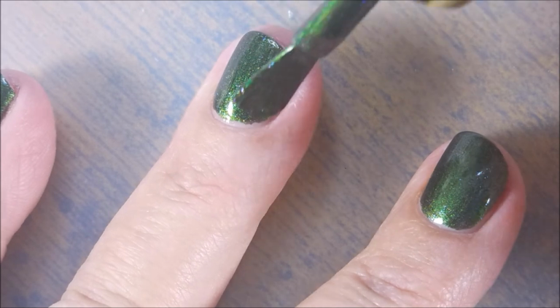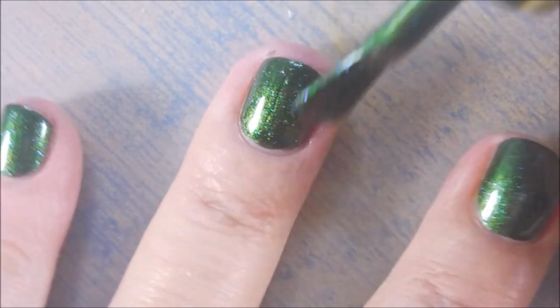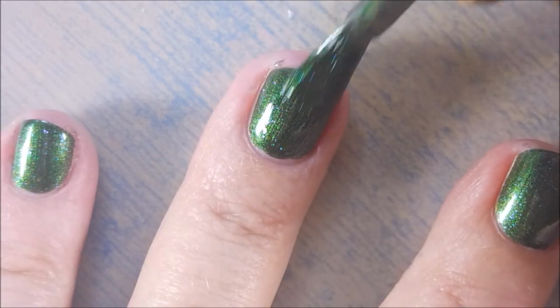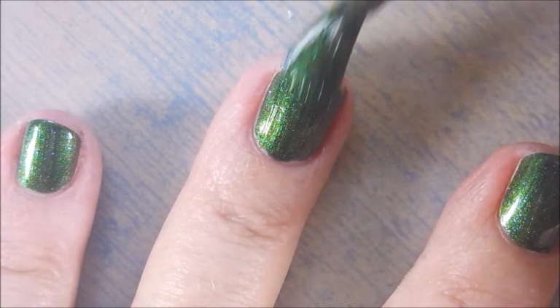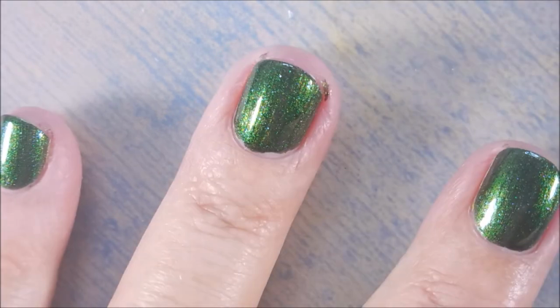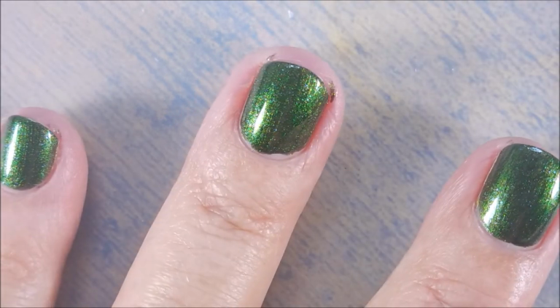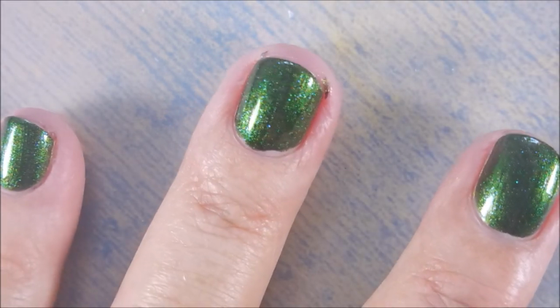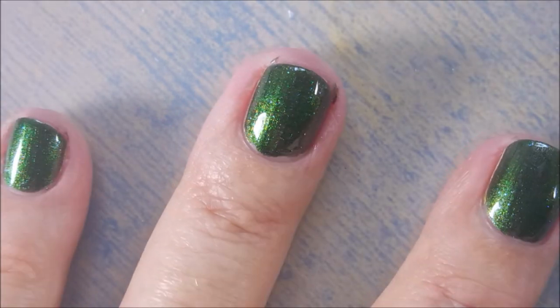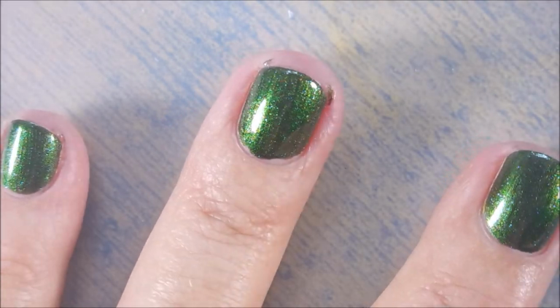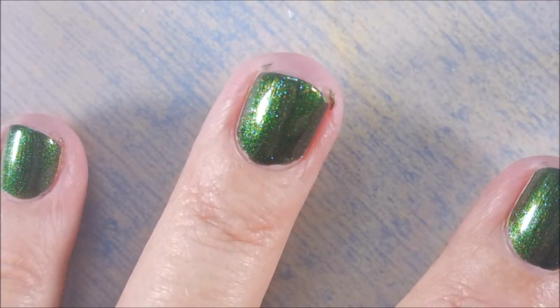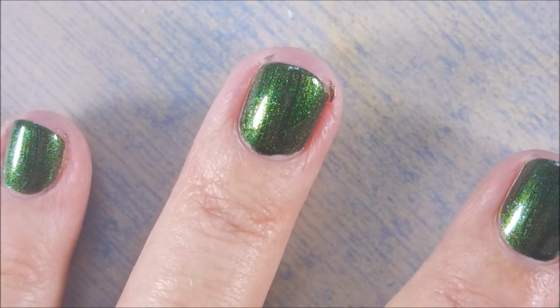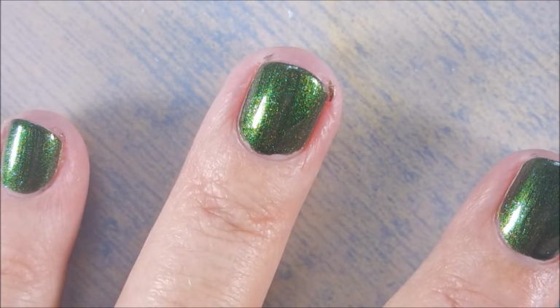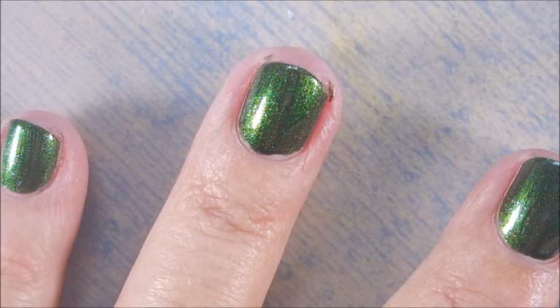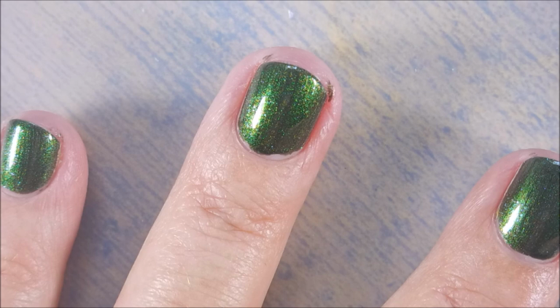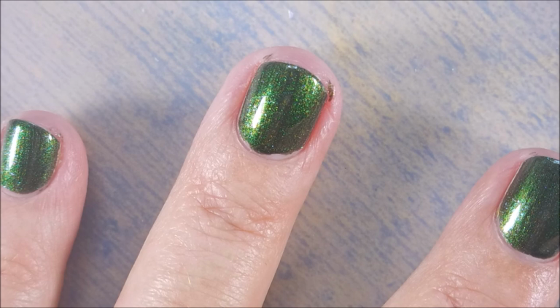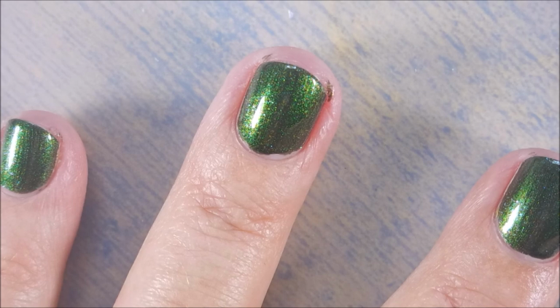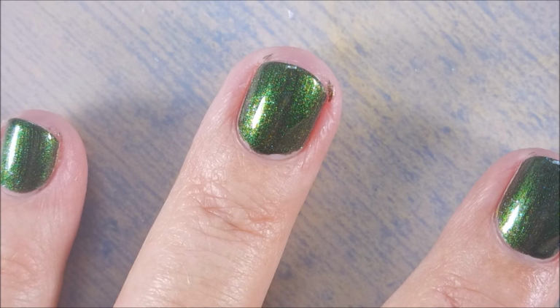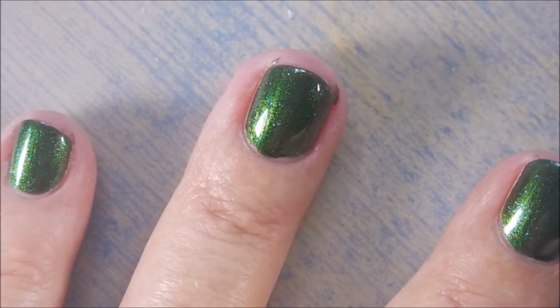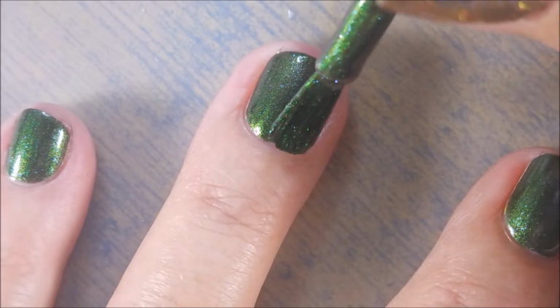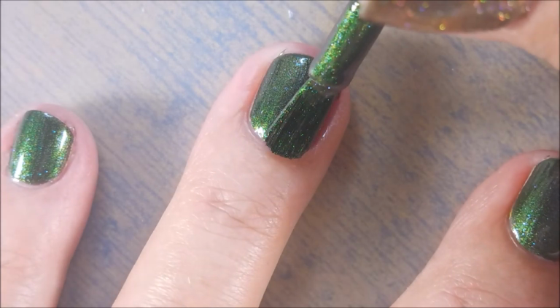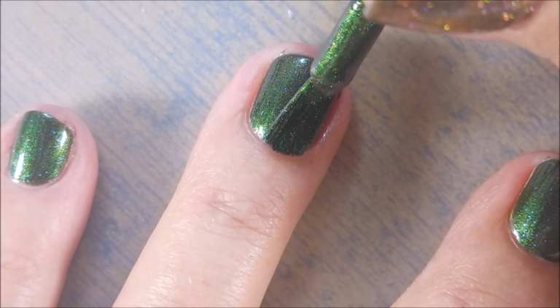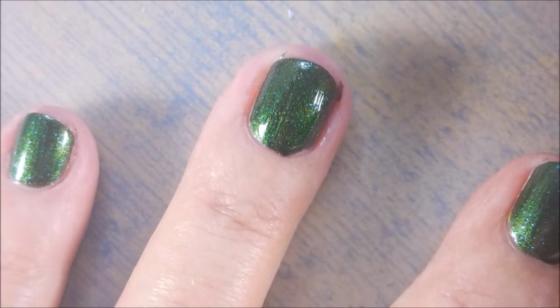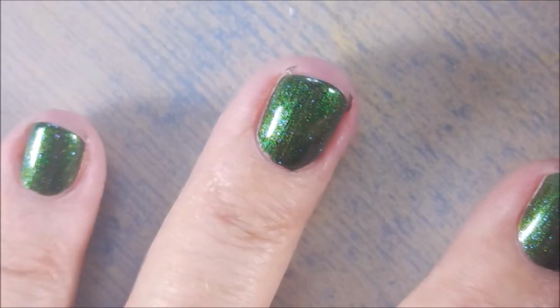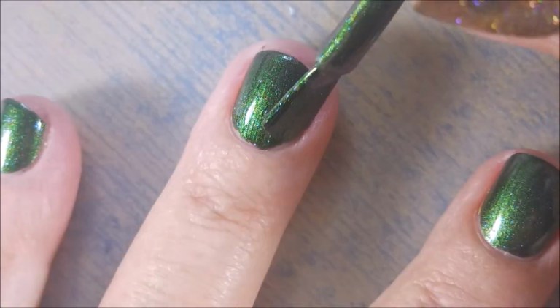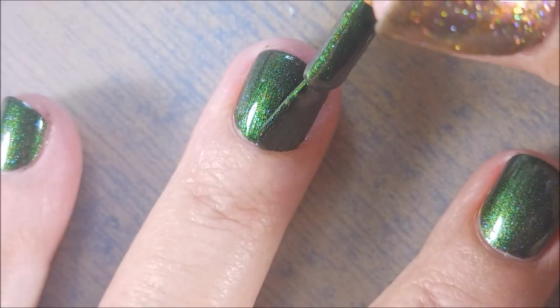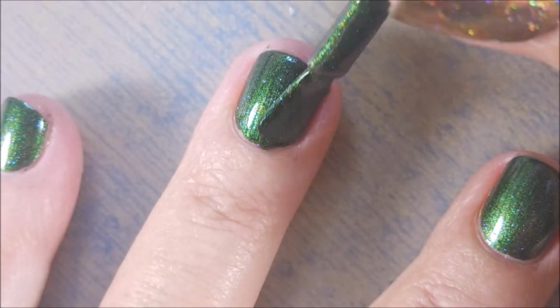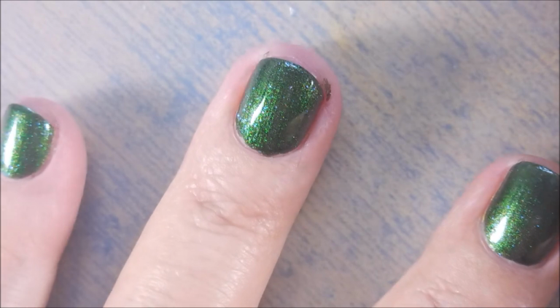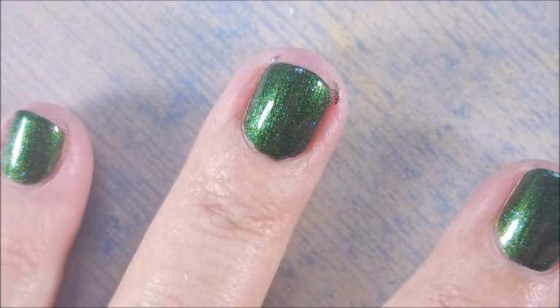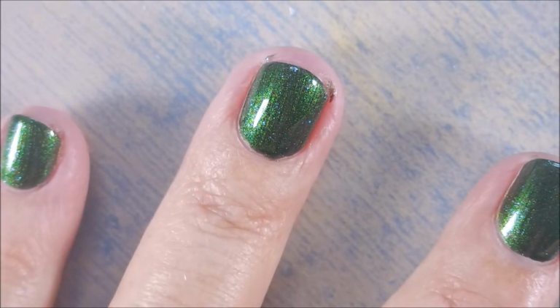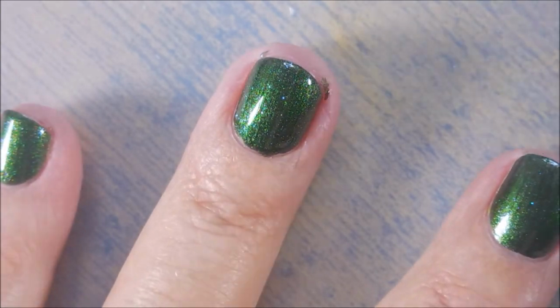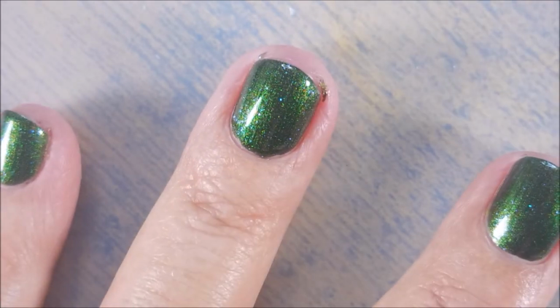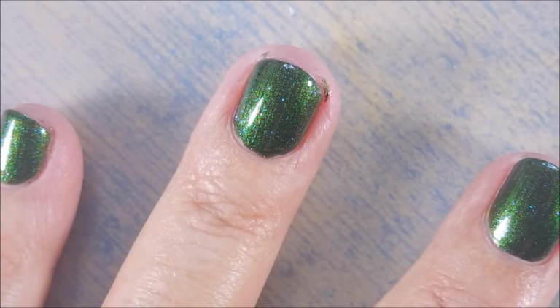Fresh start. So here we go getting that first coat on there. Got to do a little cleanup because I am a messy girl. Going to have to do some cleanup though. Going to have to stop playing with that and do some cleanup.